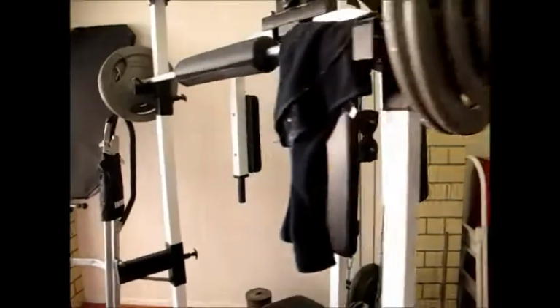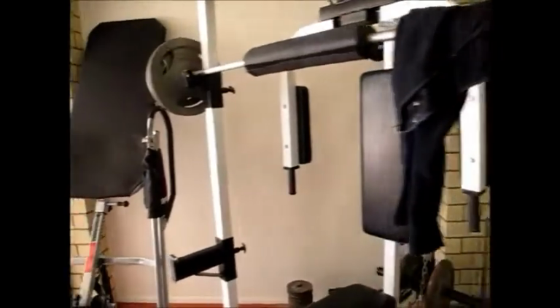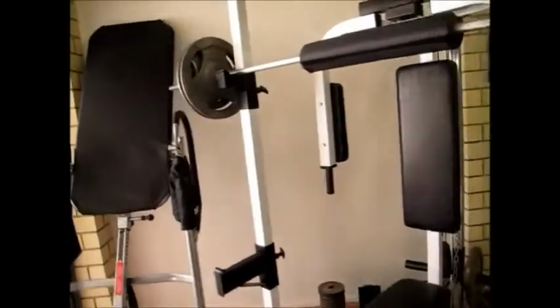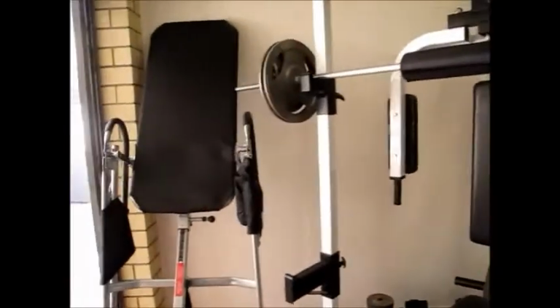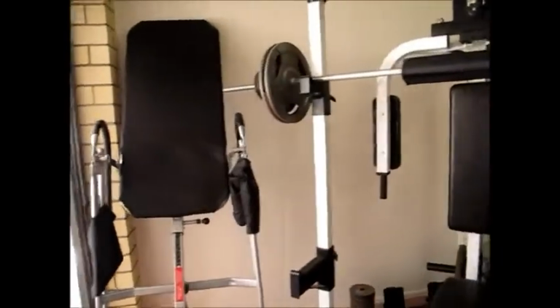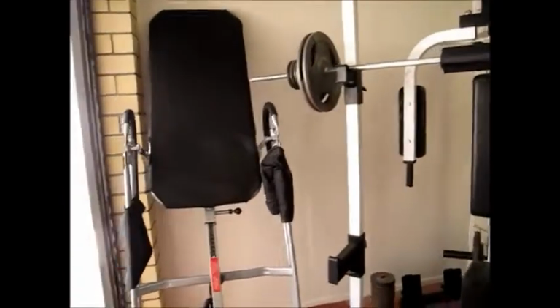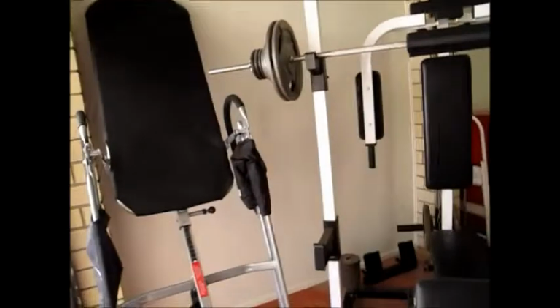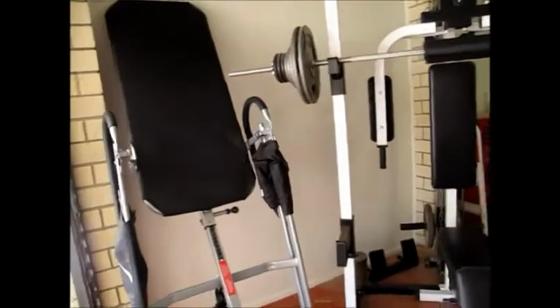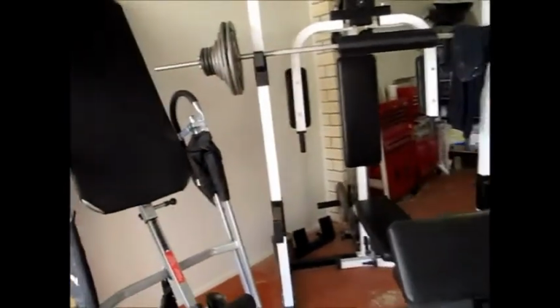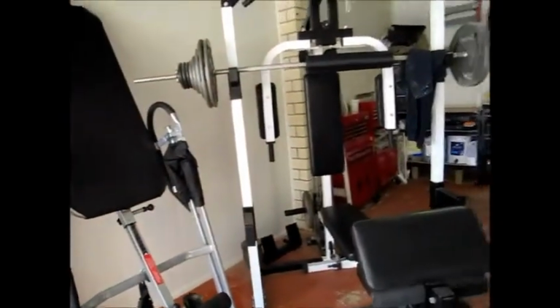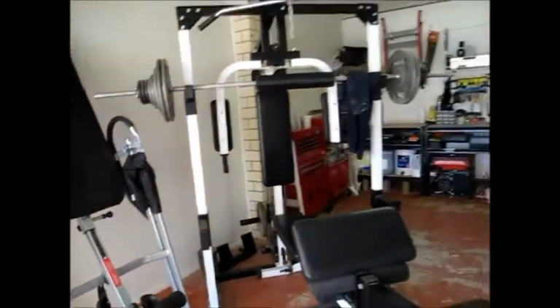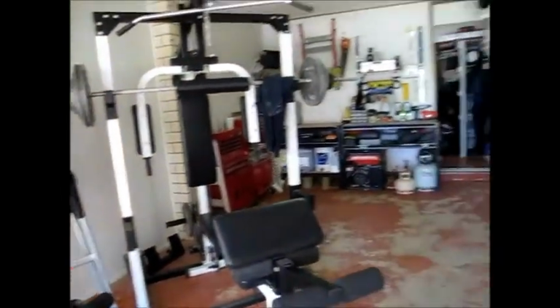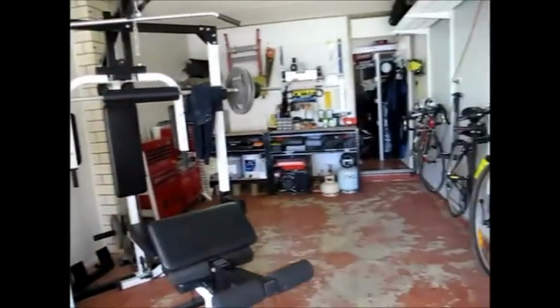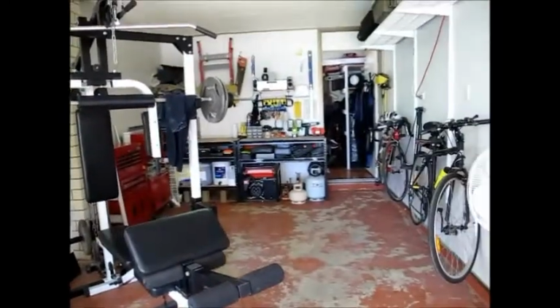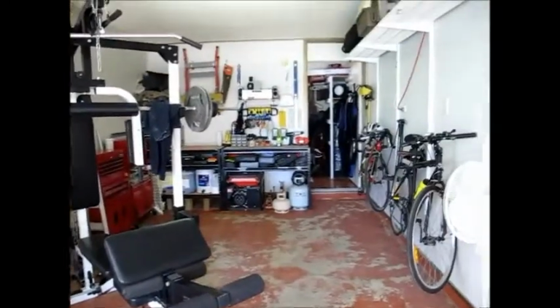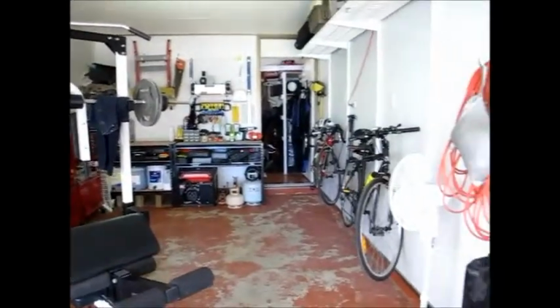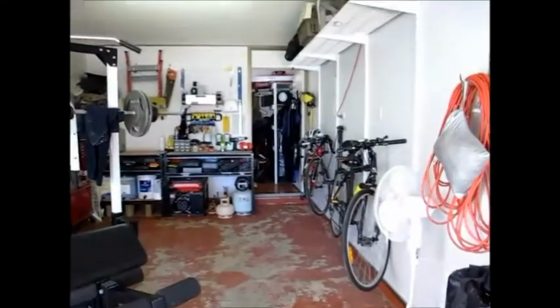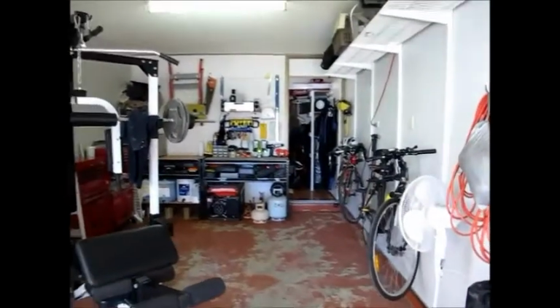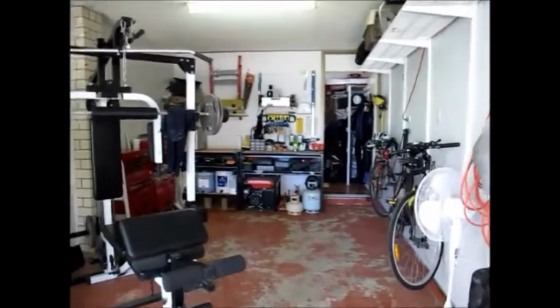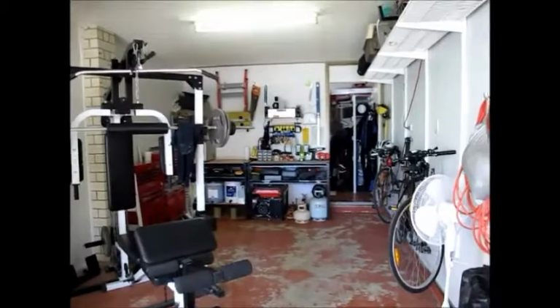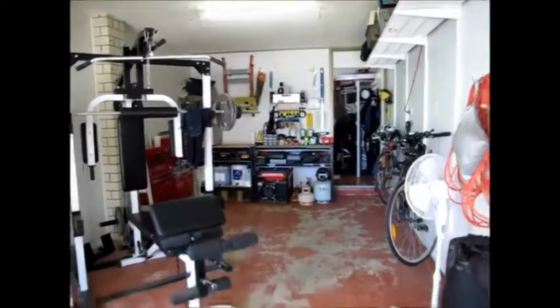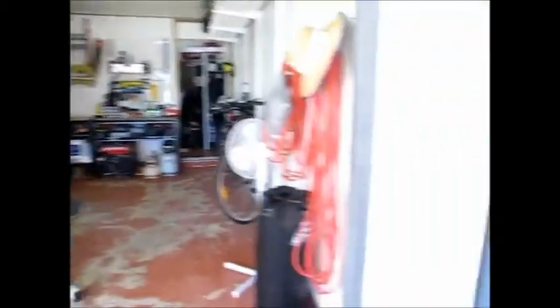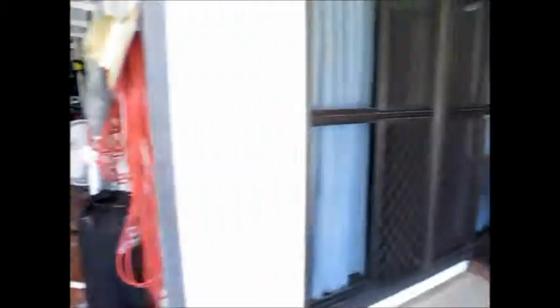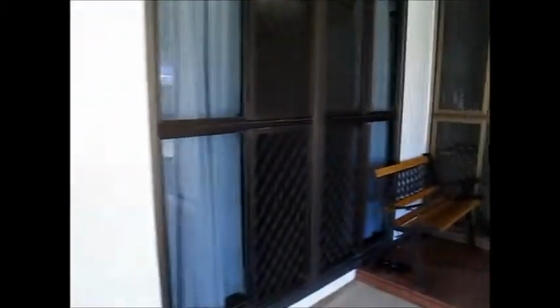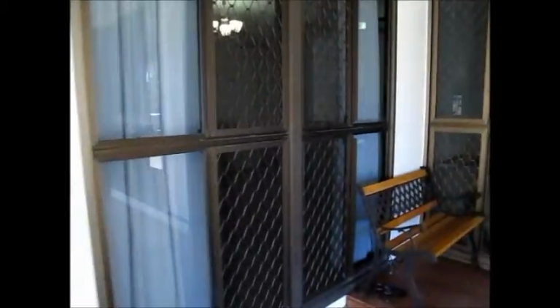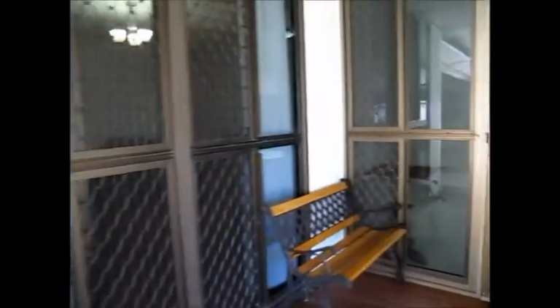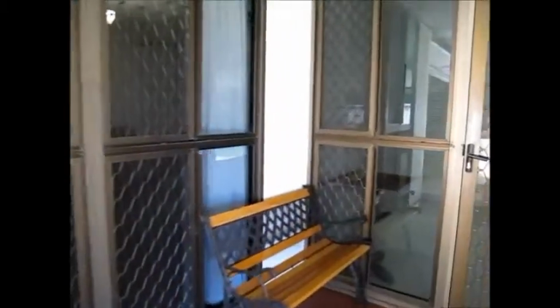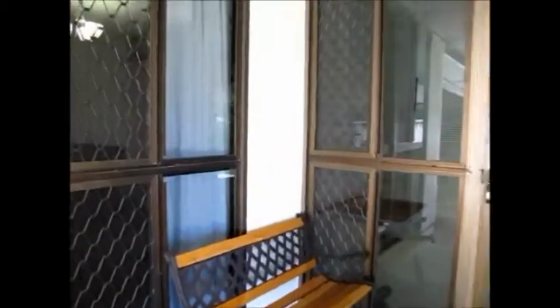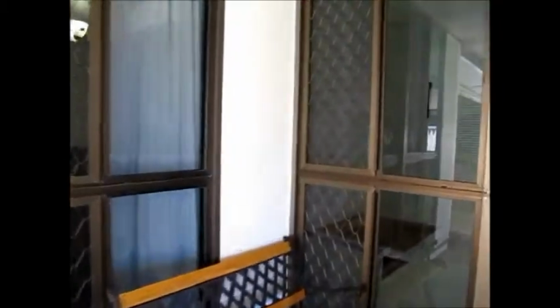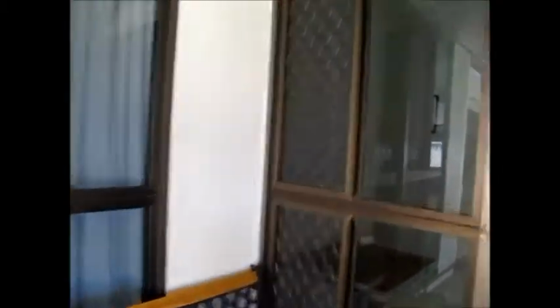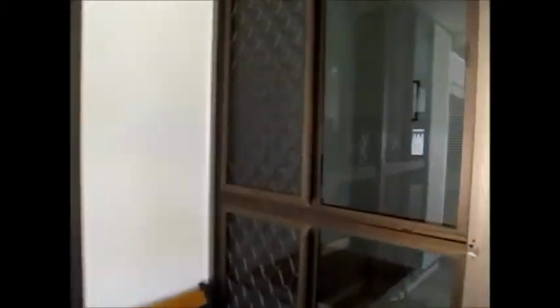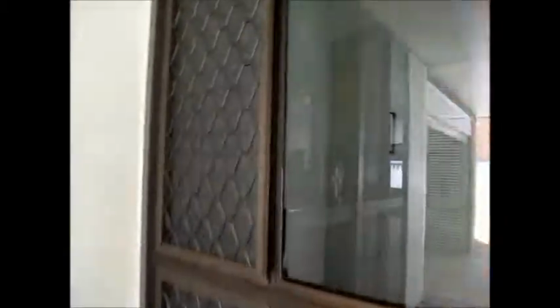So if you counted this one as a bedroom — if you wanted to do the fourth bedroom — you're really looking at a four bedroom, two bathroom home. And there's a lovely pool out the back as well. So let's take a look inside.